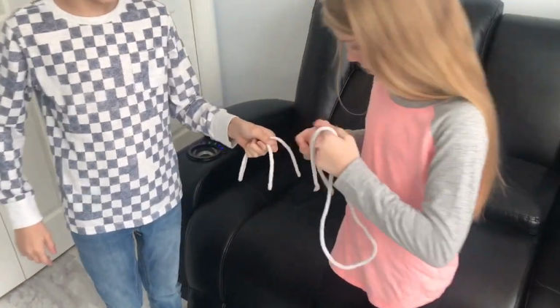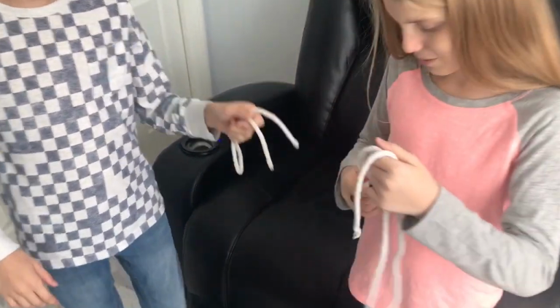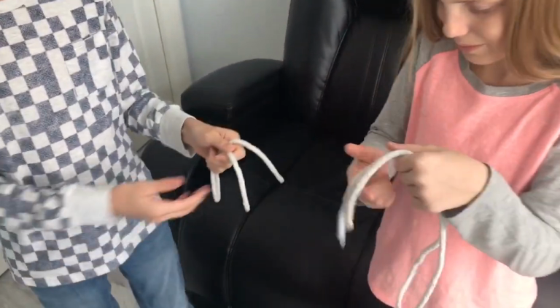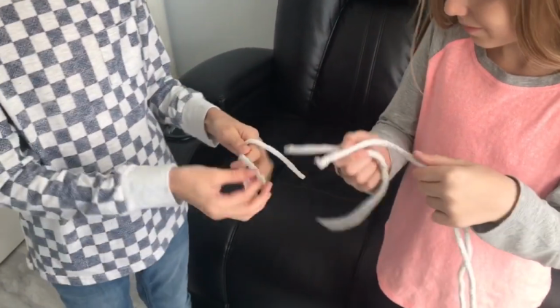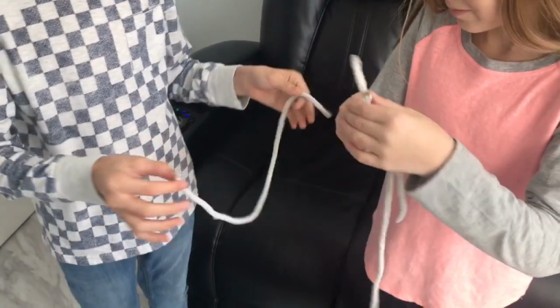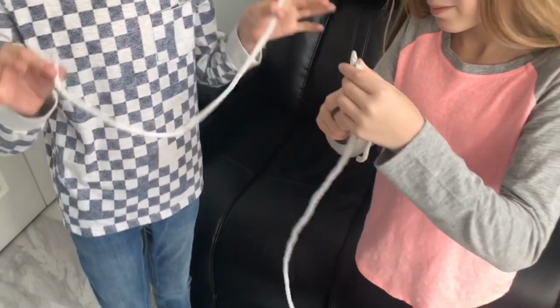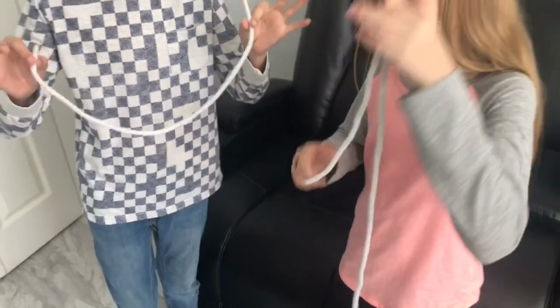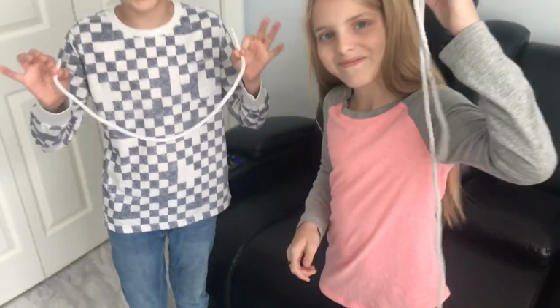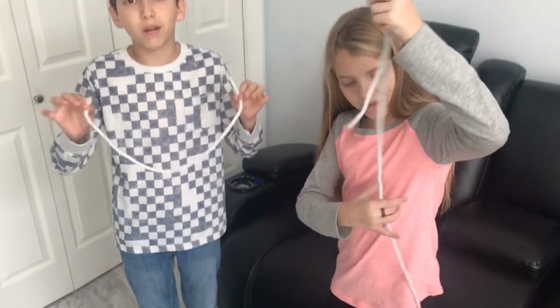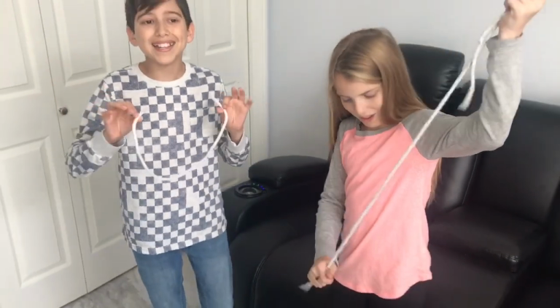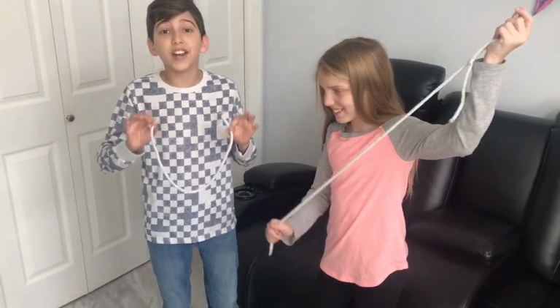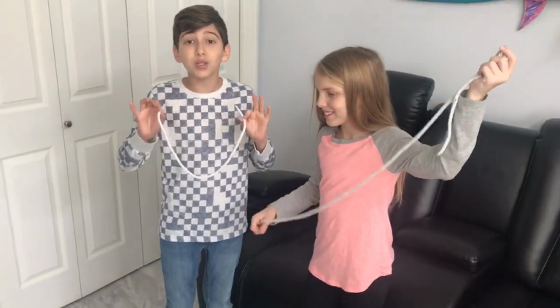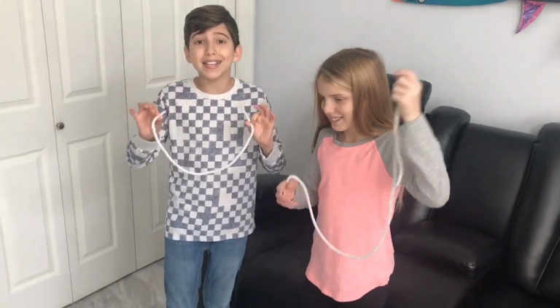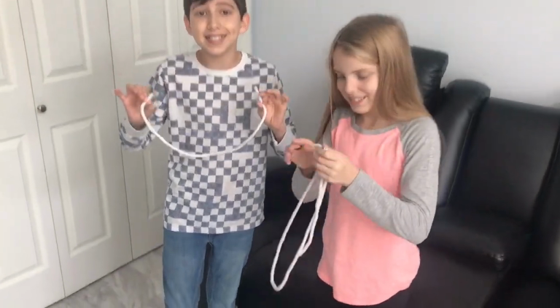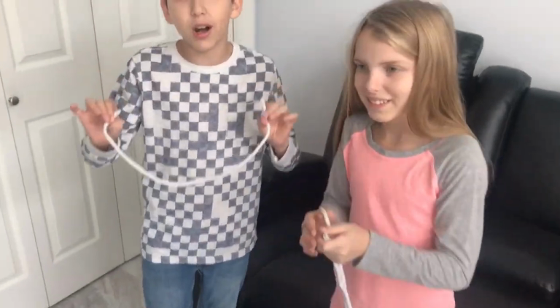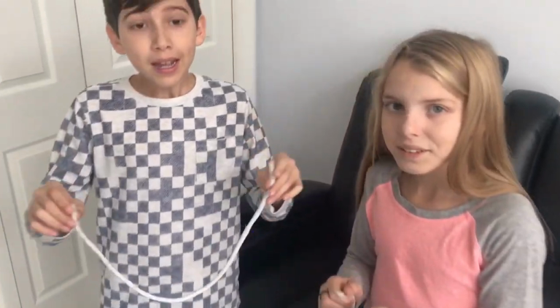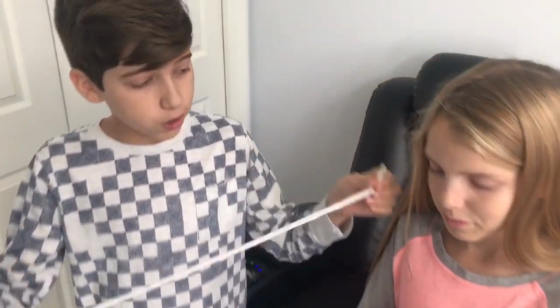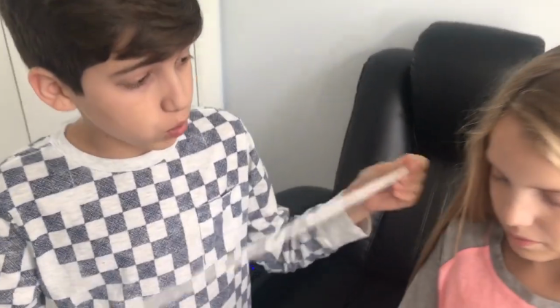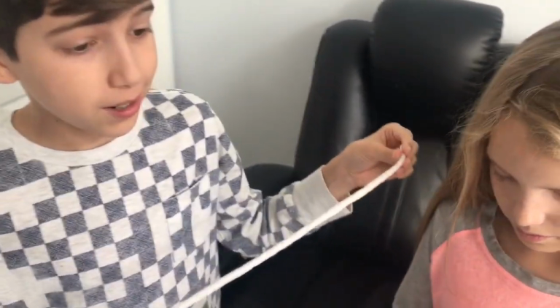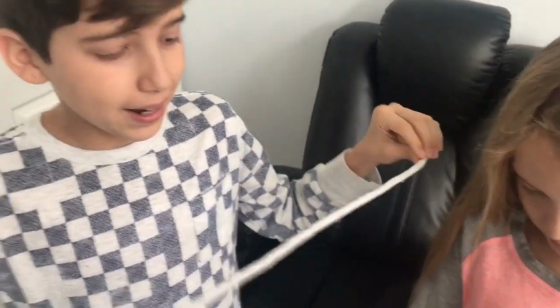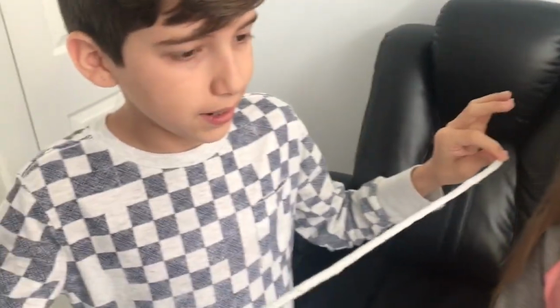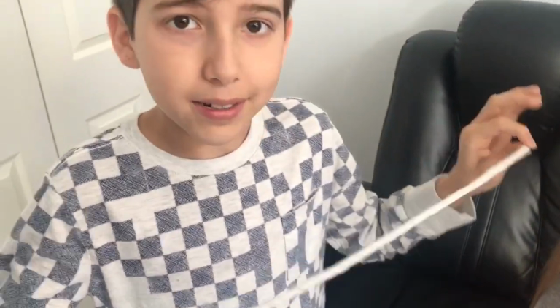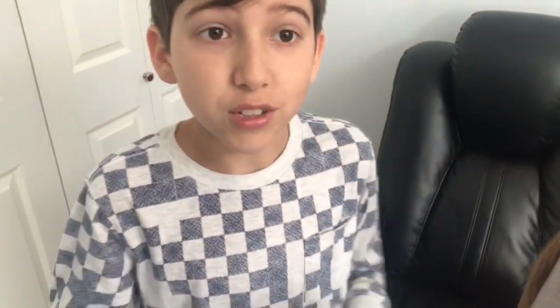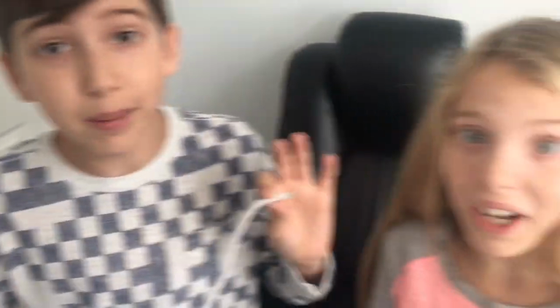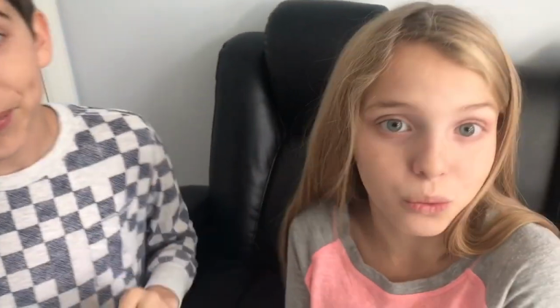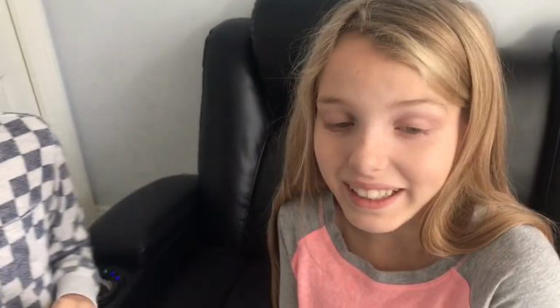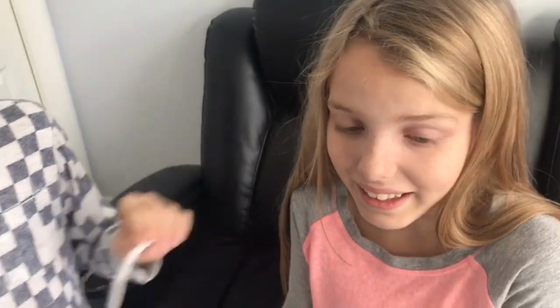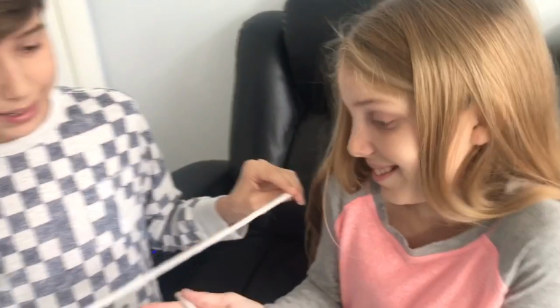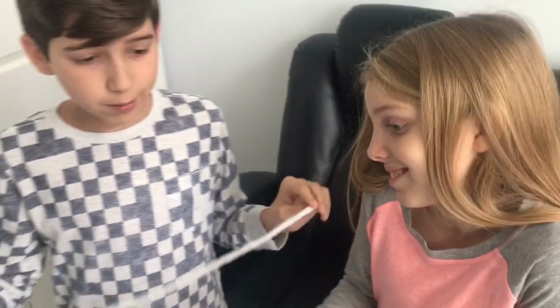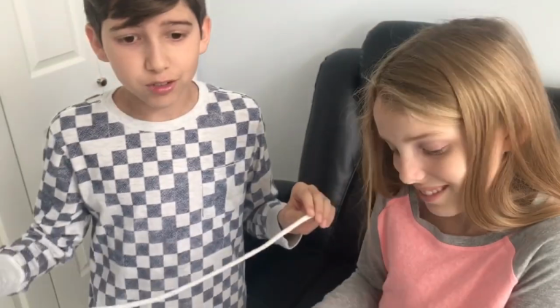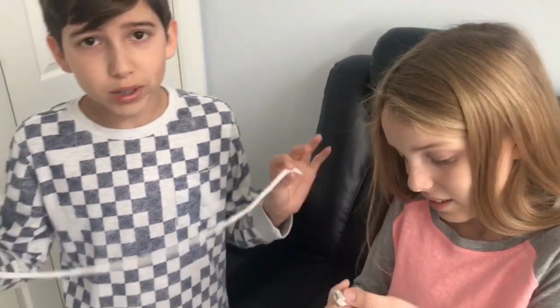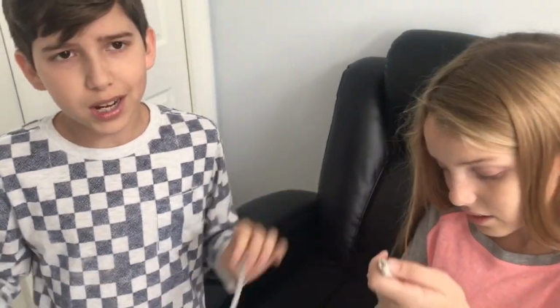If you guys want this trick, you can go to our website — kadanrockettt.com — and look for the magic rope trick. It's really fun and it's really easy. Yeah, I've been doing this for a really long time.